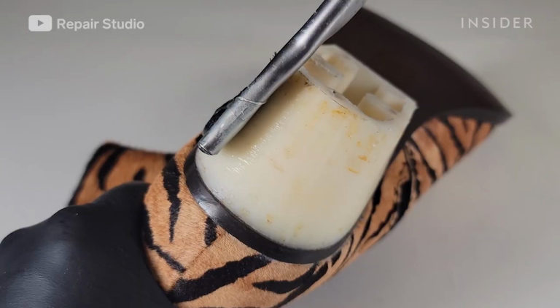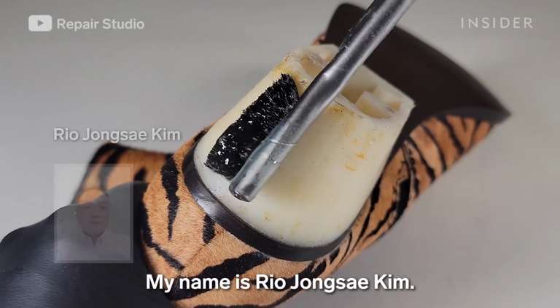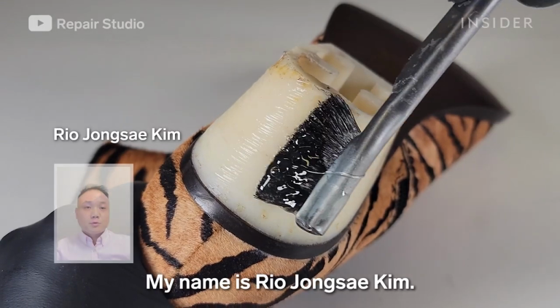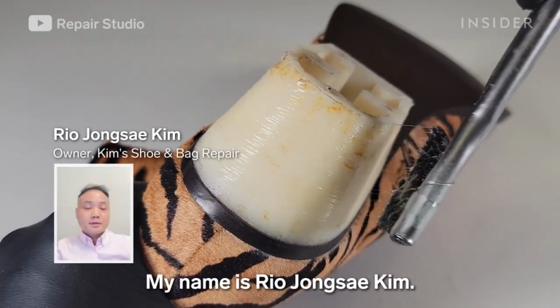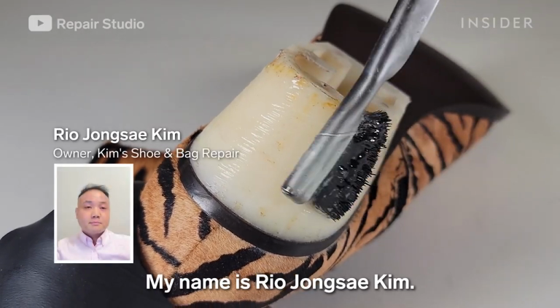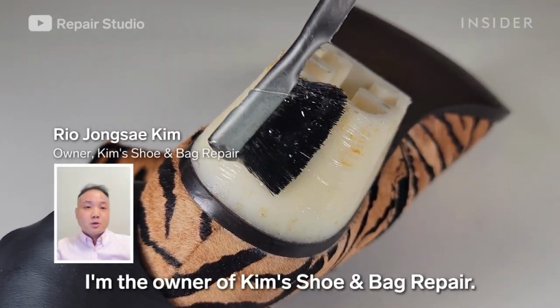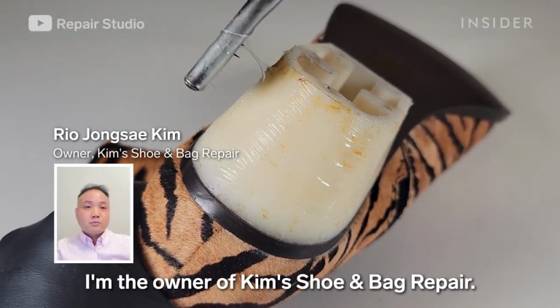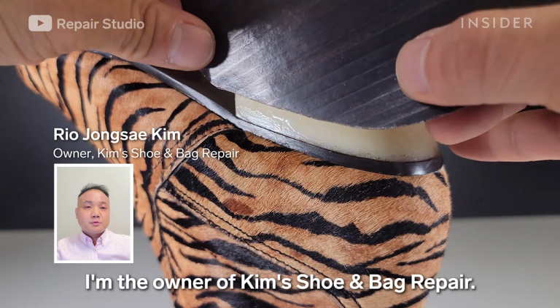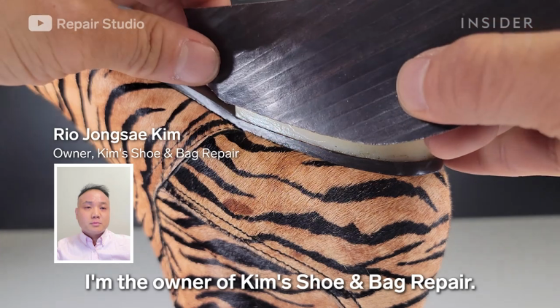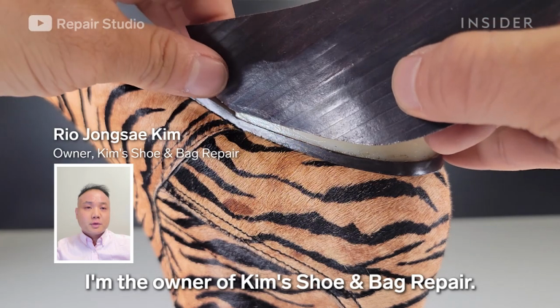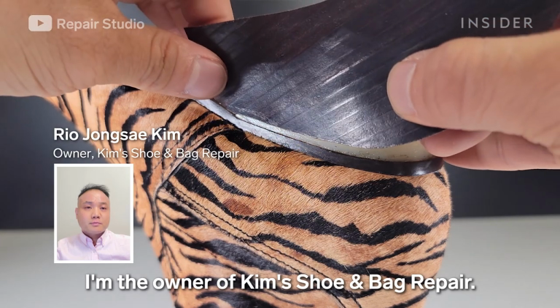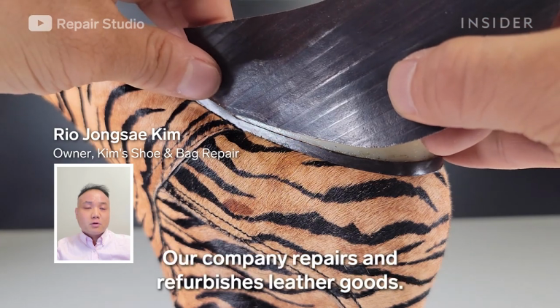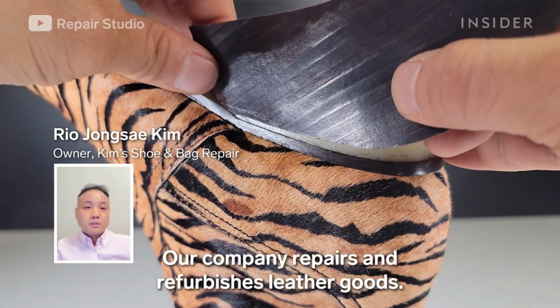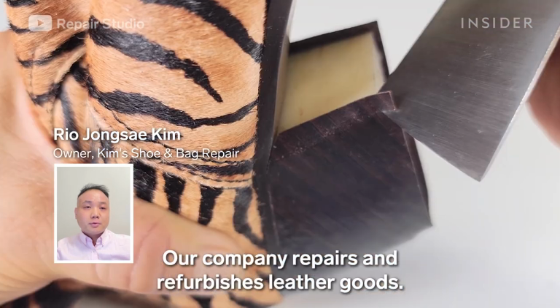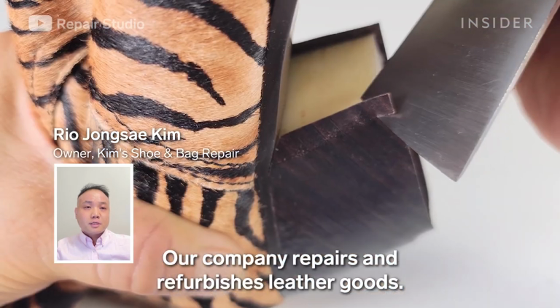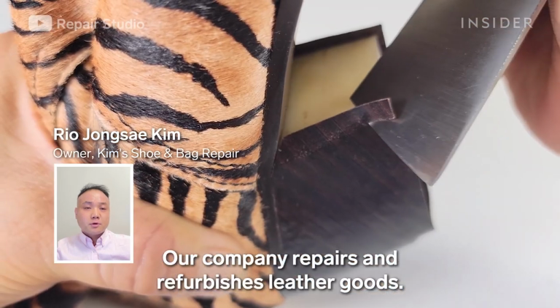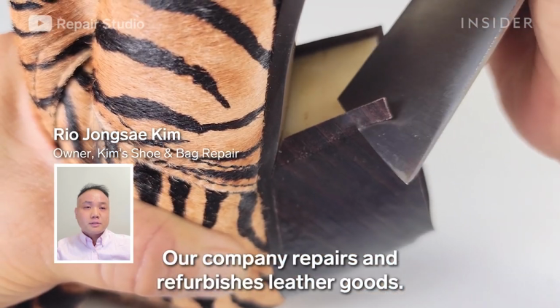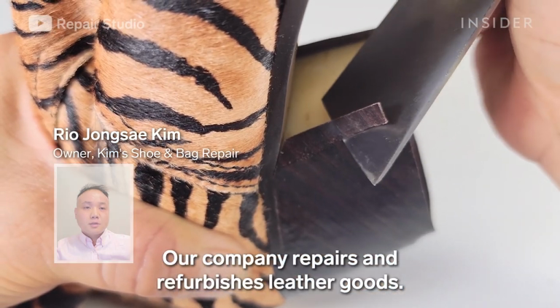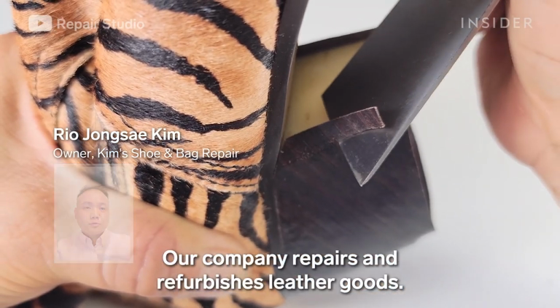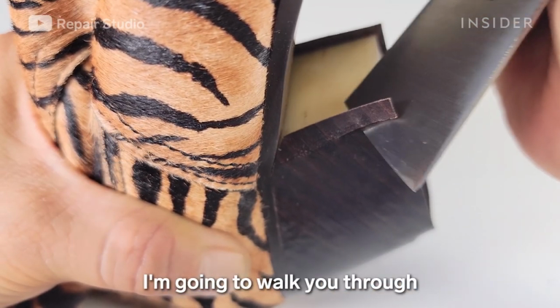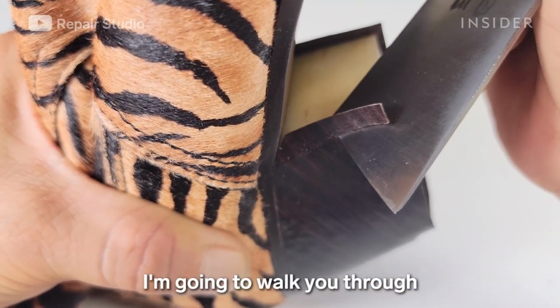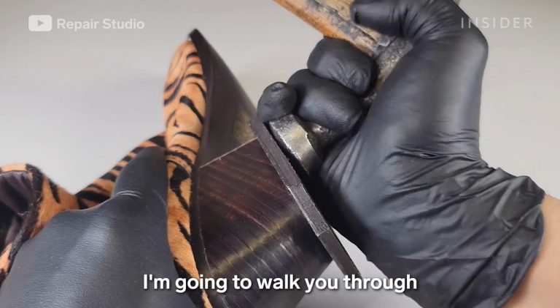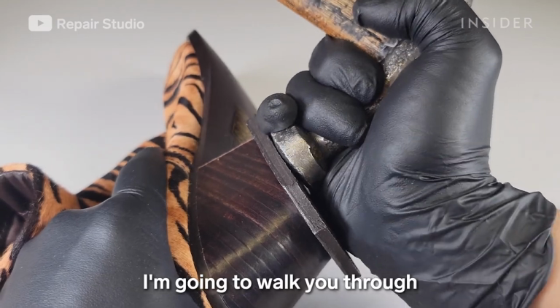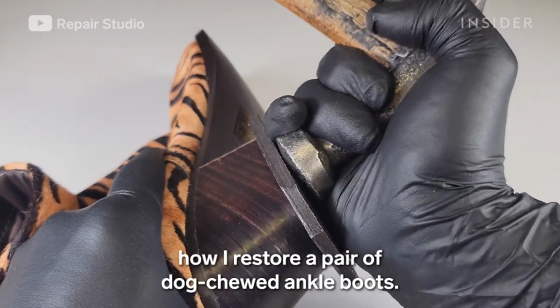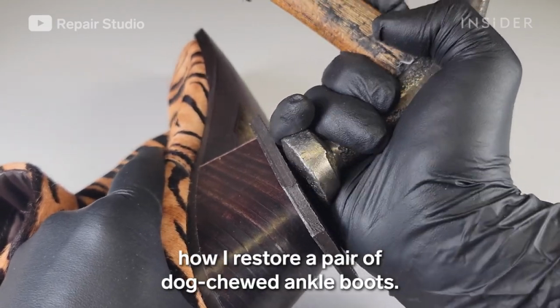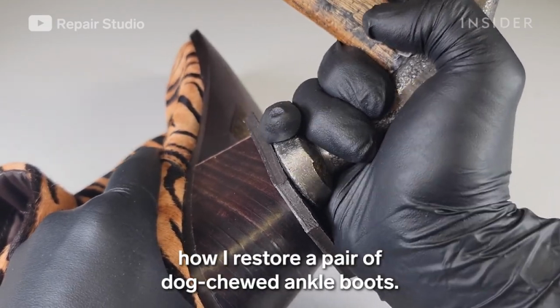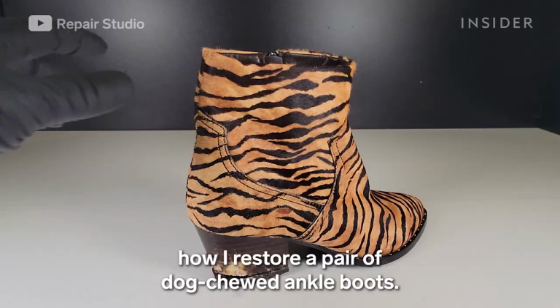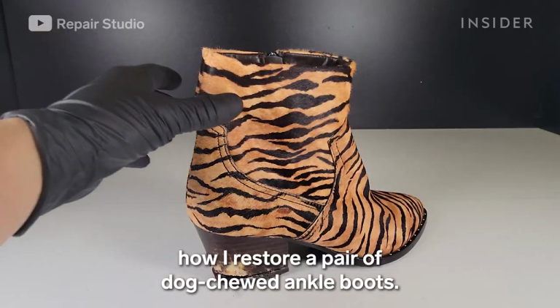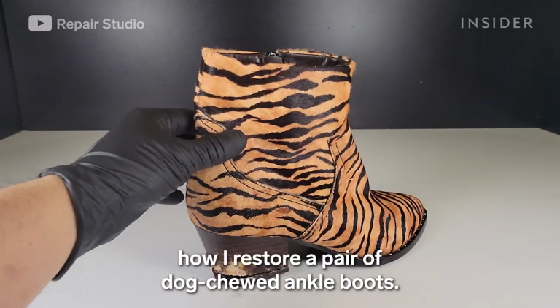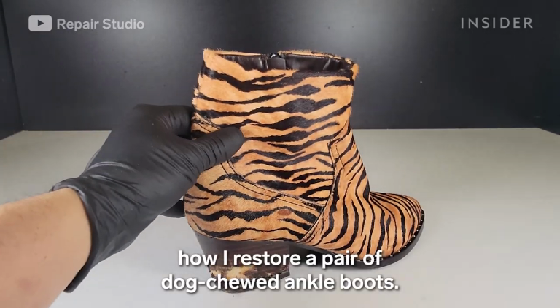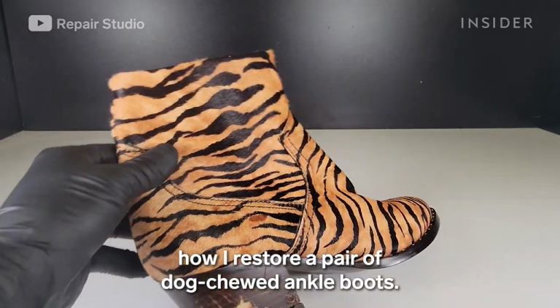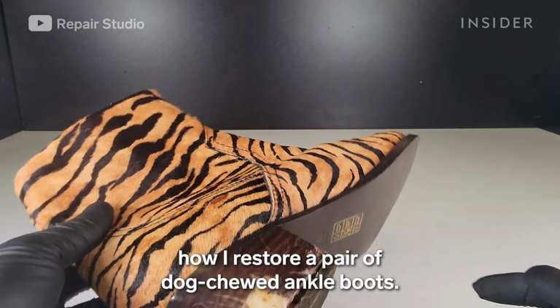My name is Ryo Jong Tae Kim. I'm the owner of Kim Soo Shuan Bae Repair. Our company repairs and refurbishes leather goods. I'm going to walk you through how I restored a pair of dog-chewed ankle boots.